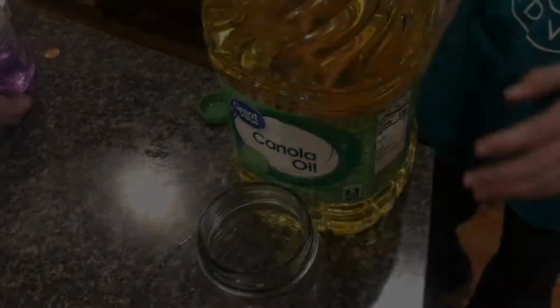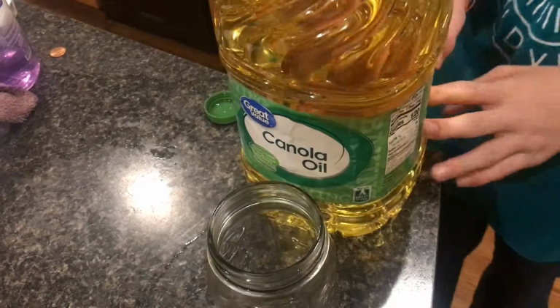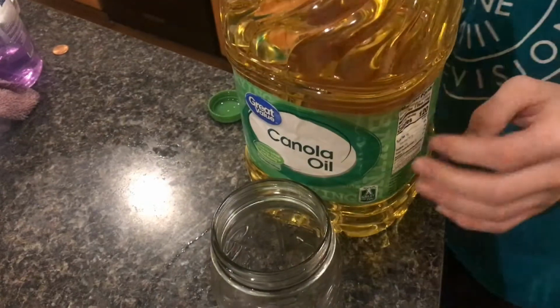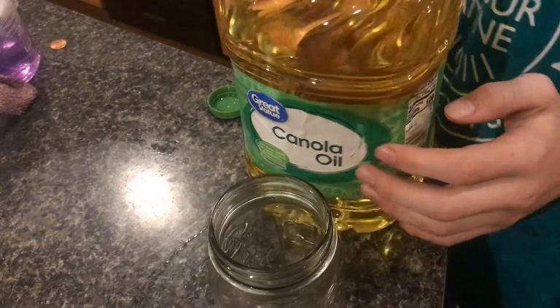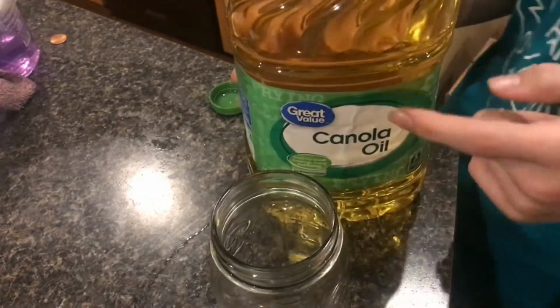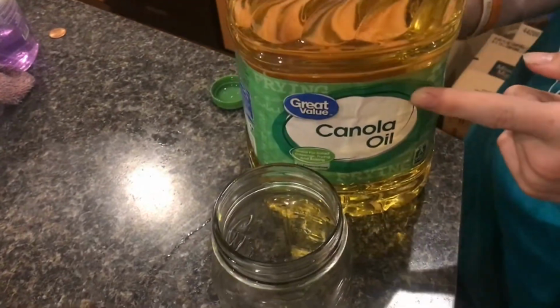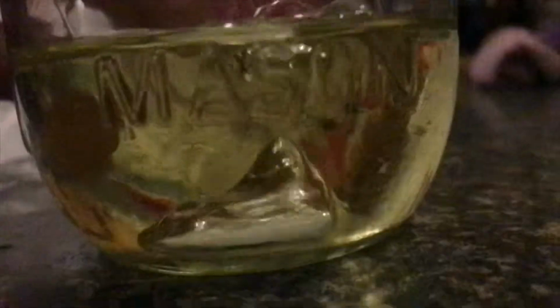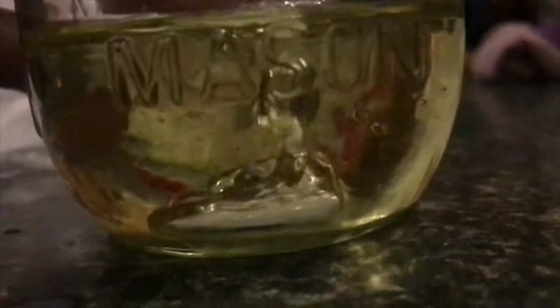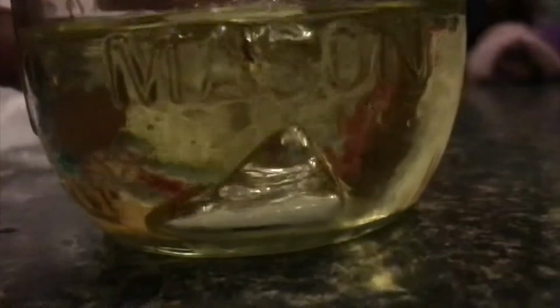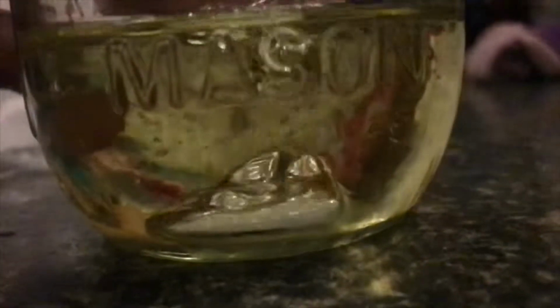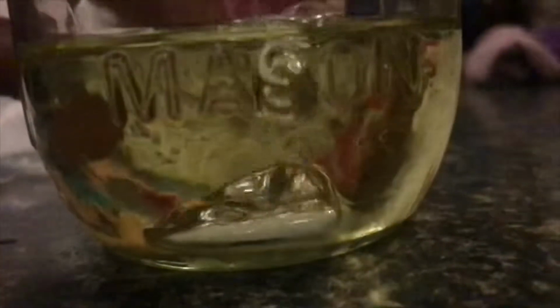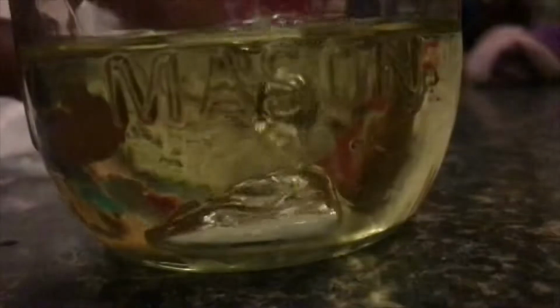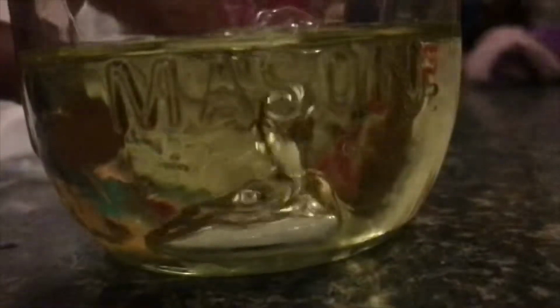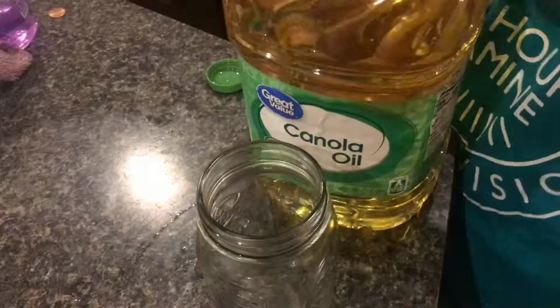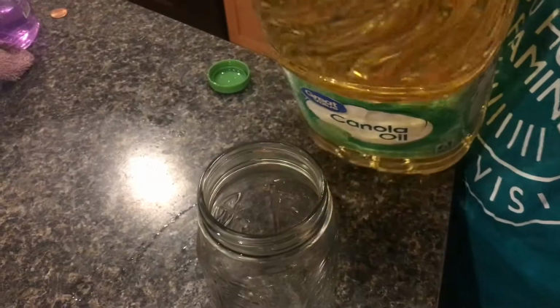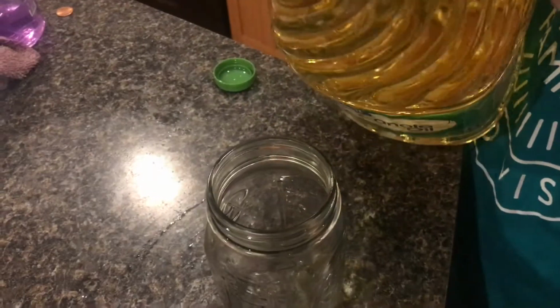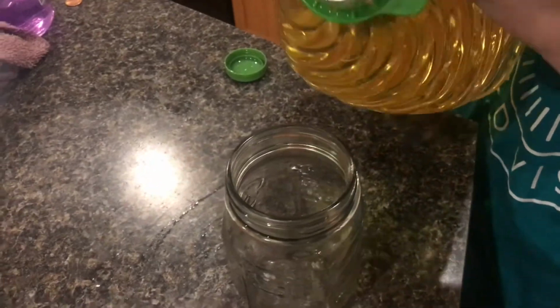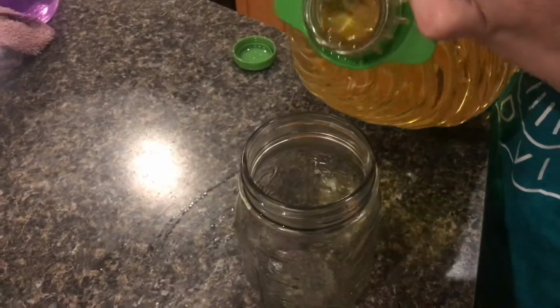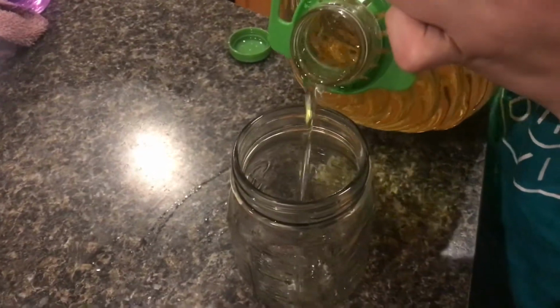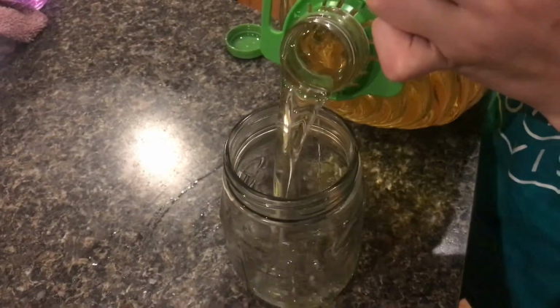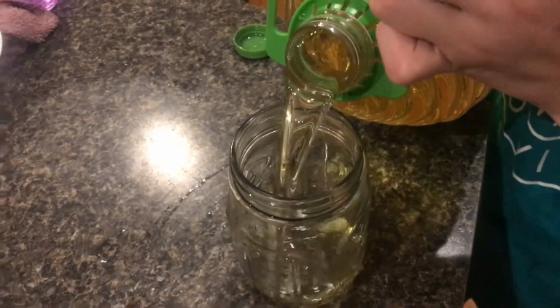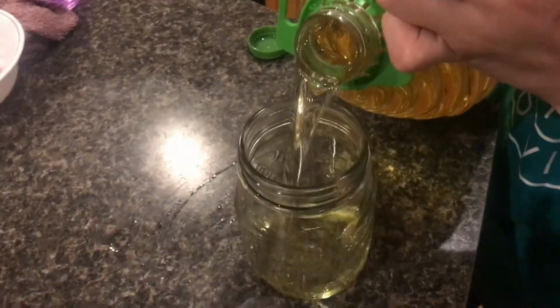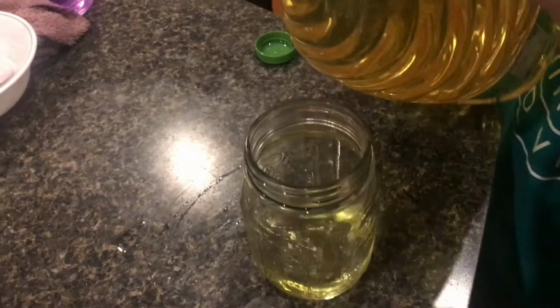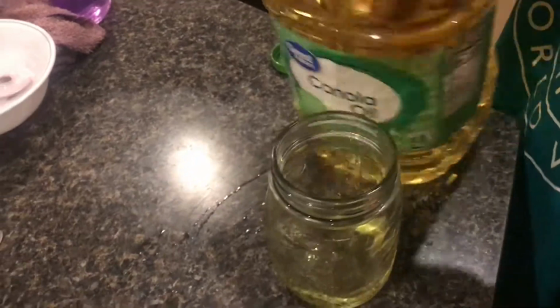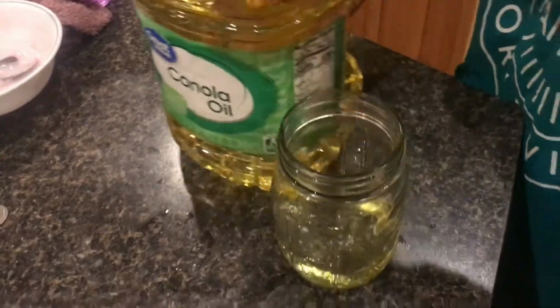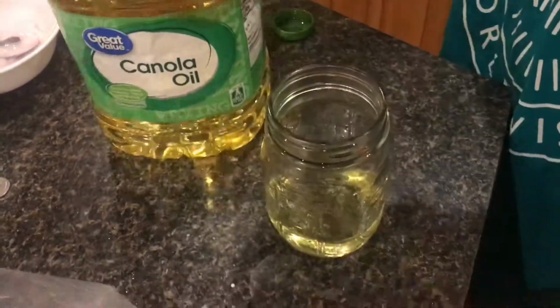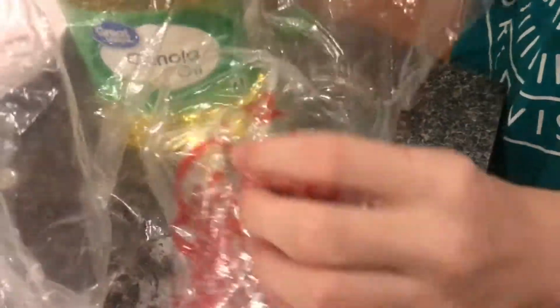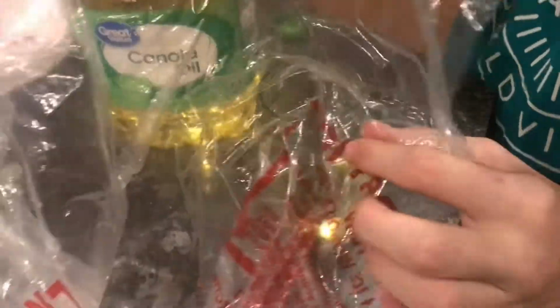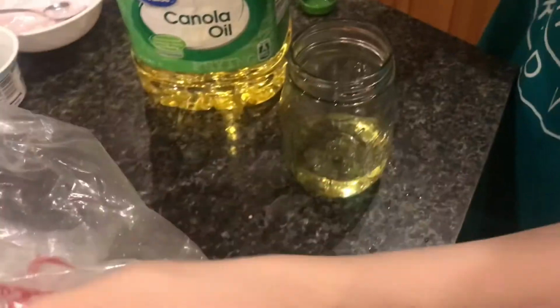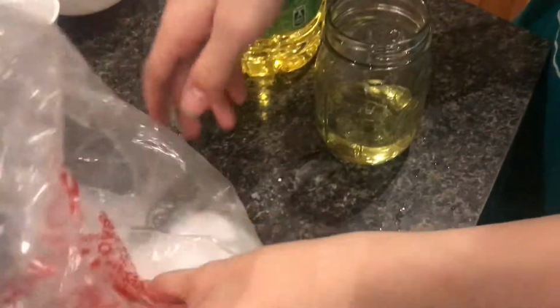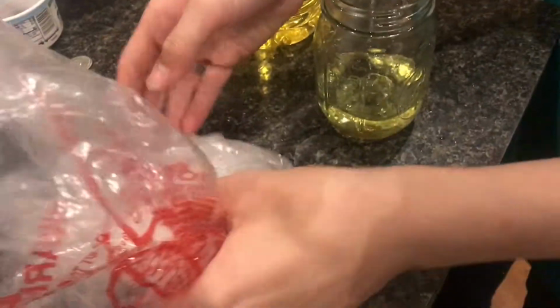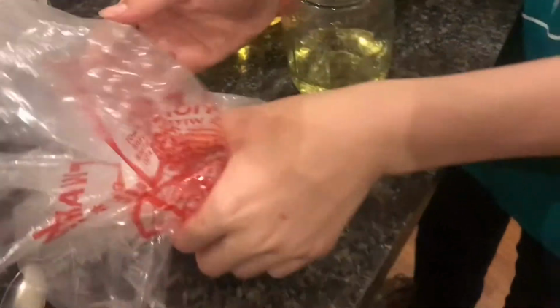One thing I want to try is just canola oil, and then put the dry ice in it just like you're doing that with water. I think it'll be pretty cool. So I'm gonna pour some into this glass jar here and then take a piece of this dry ice and break it off.